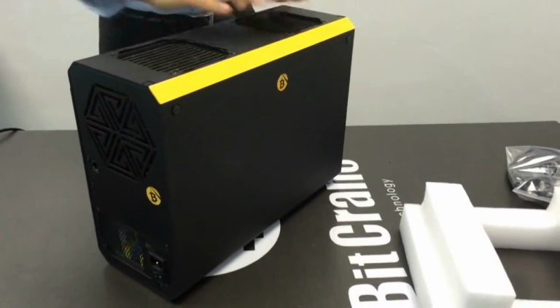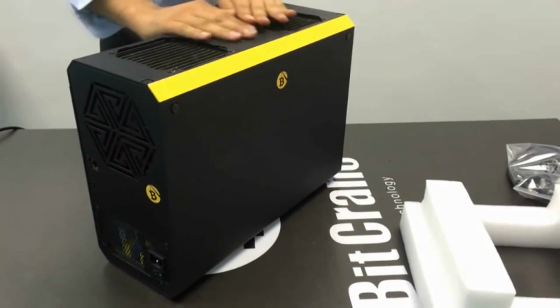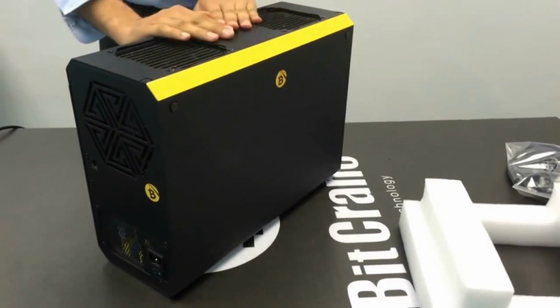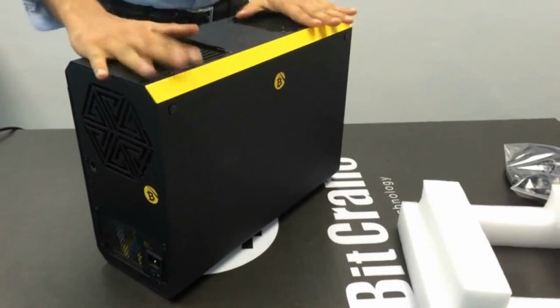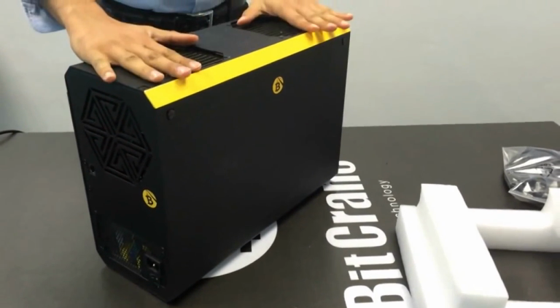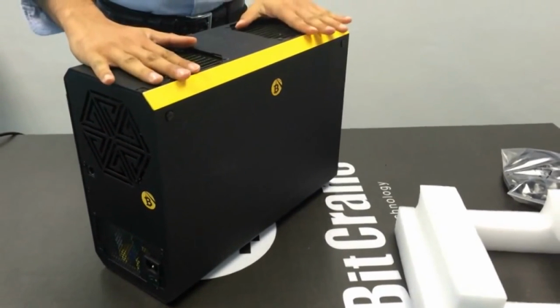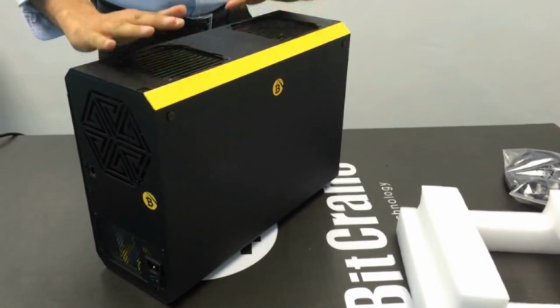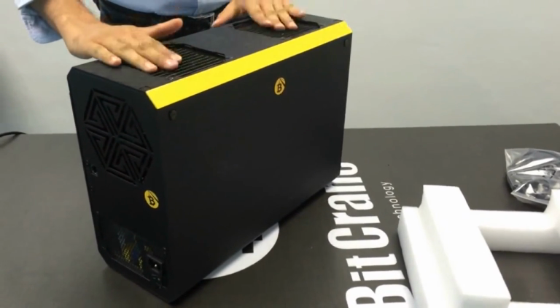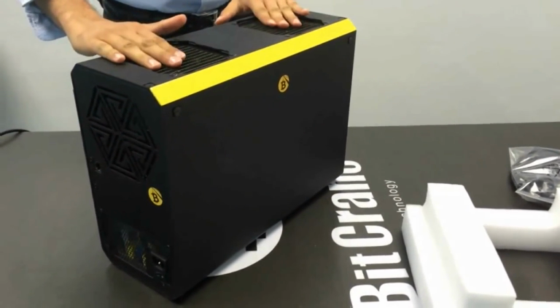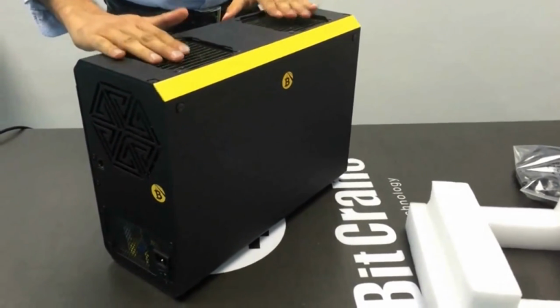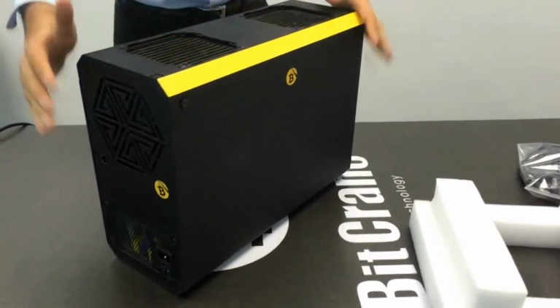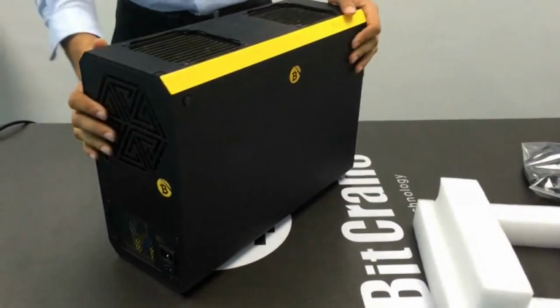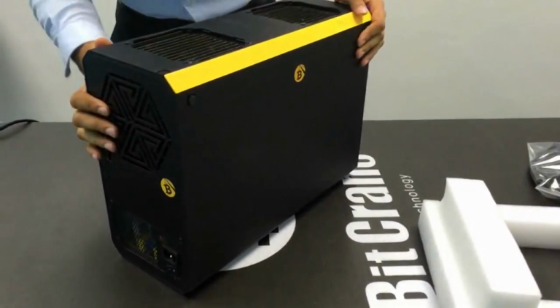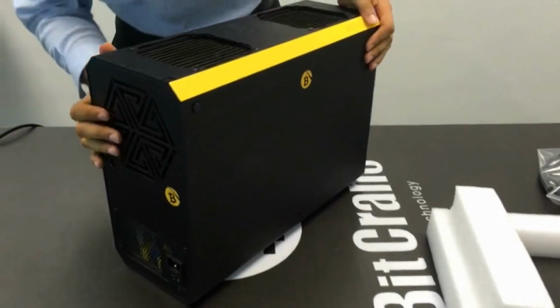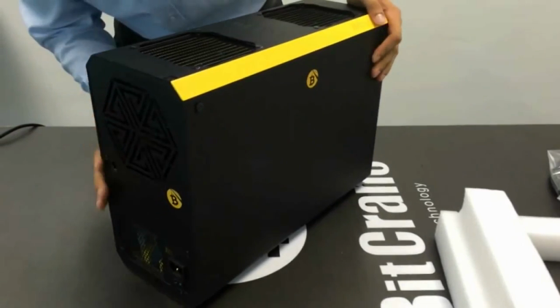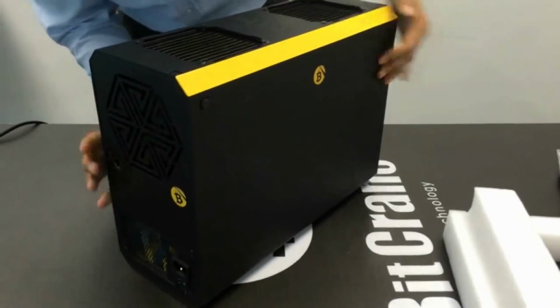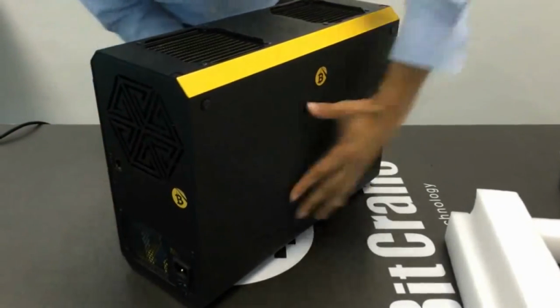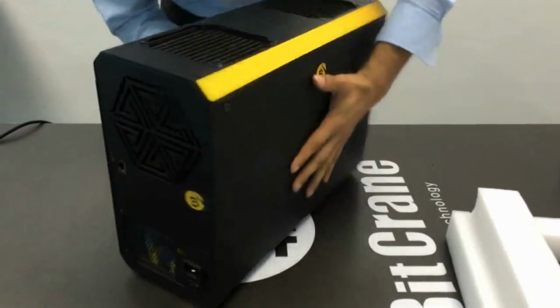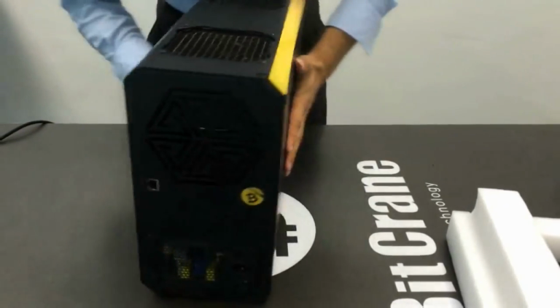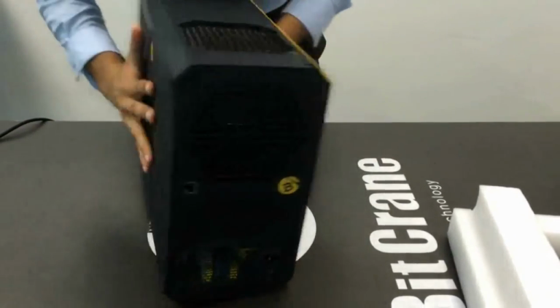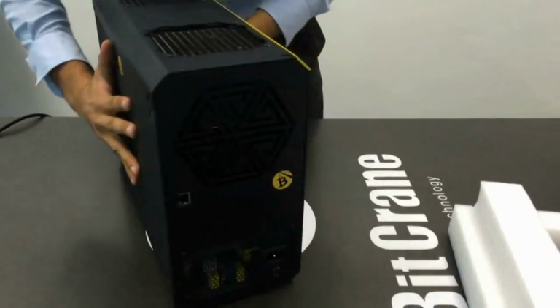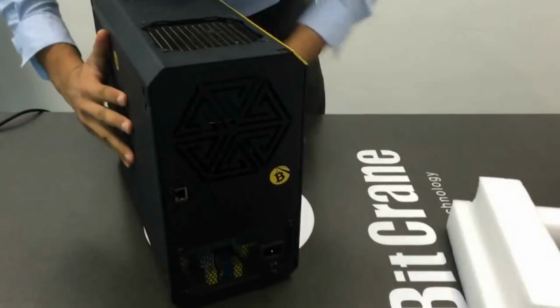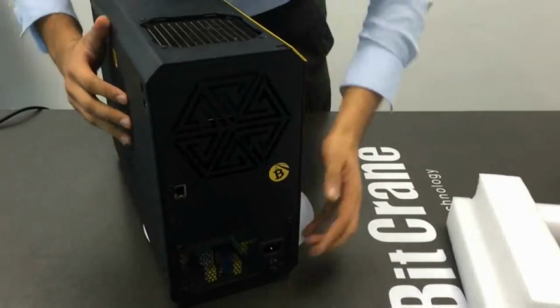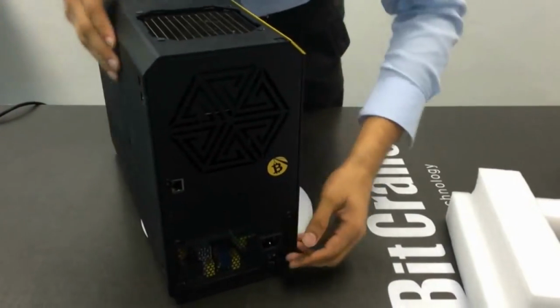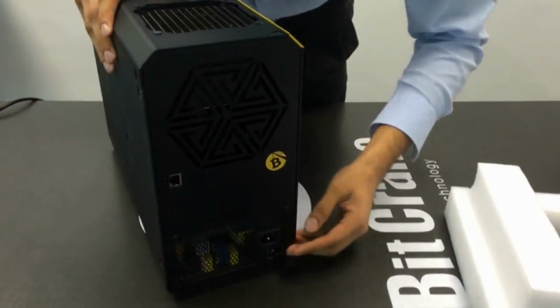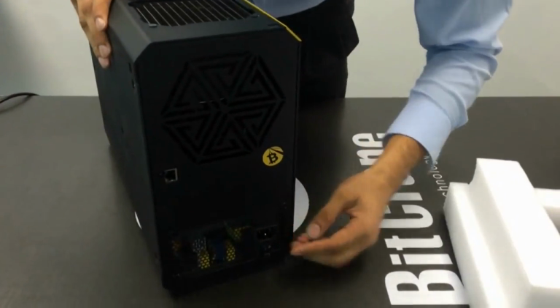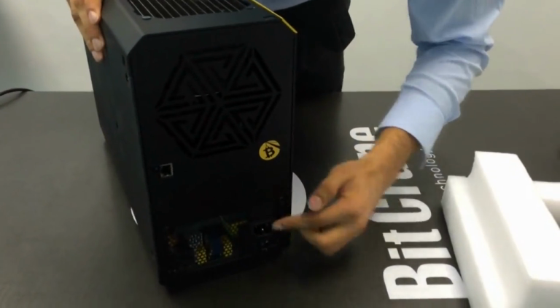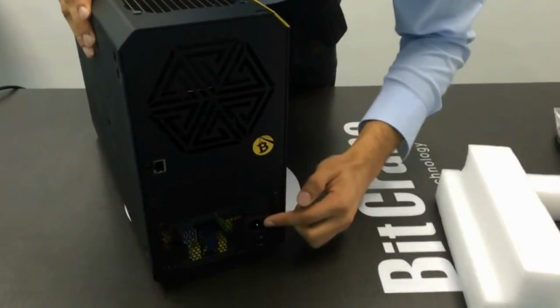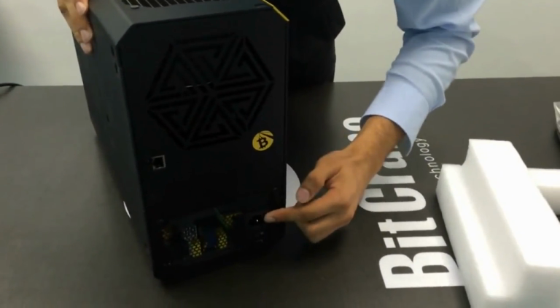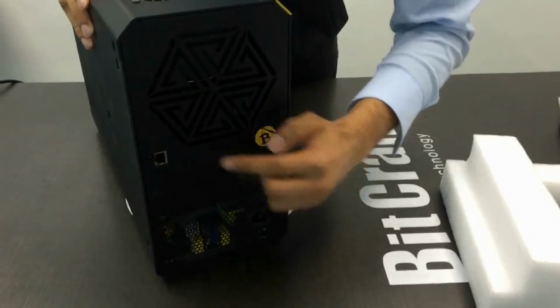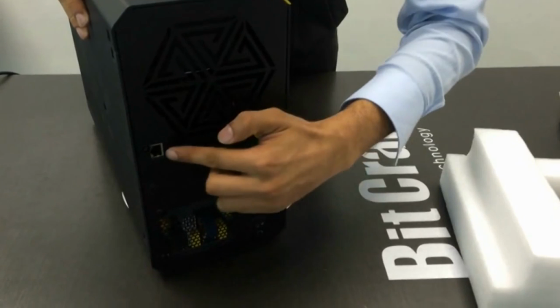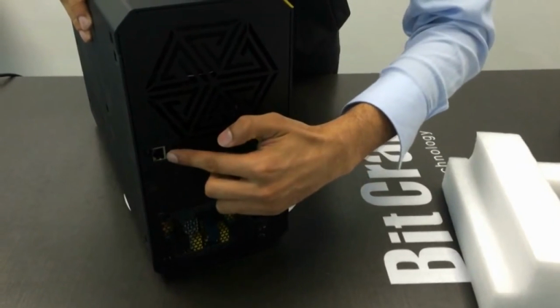Immediately, you'll notice the two DCLC radiator vents located on the top of the unit, one for each of our ultra-hoist modules. The T110 is one of the easiest miners to set up.